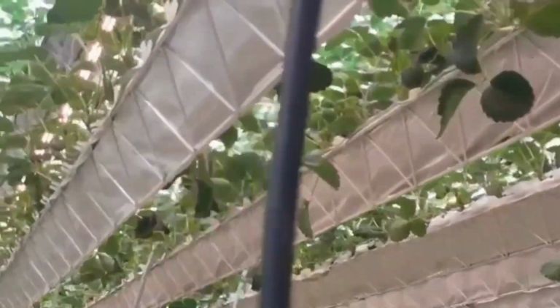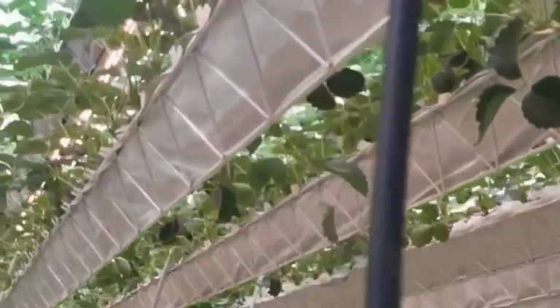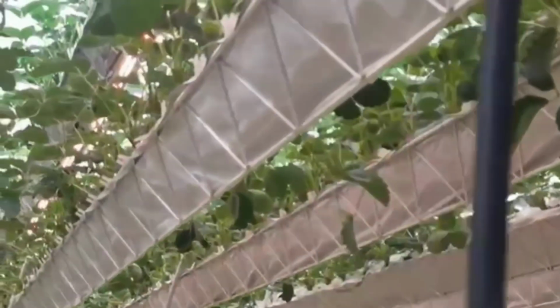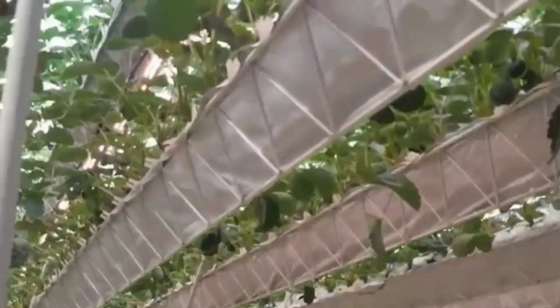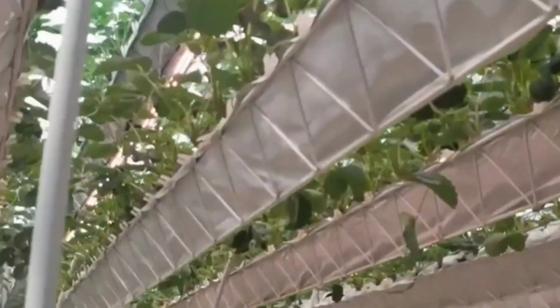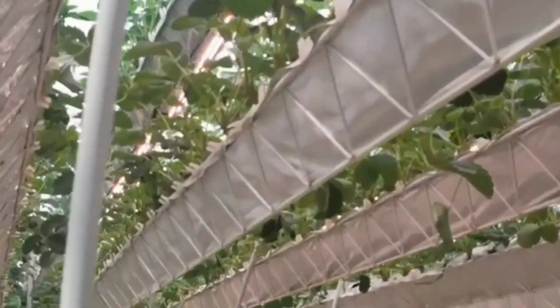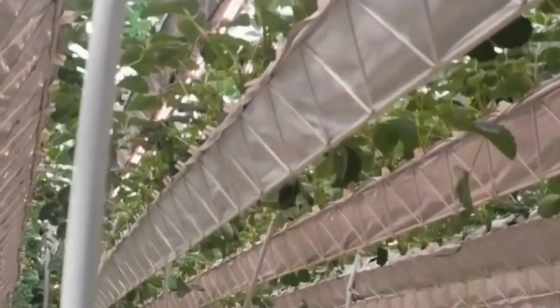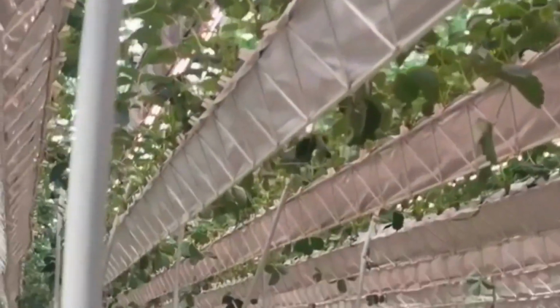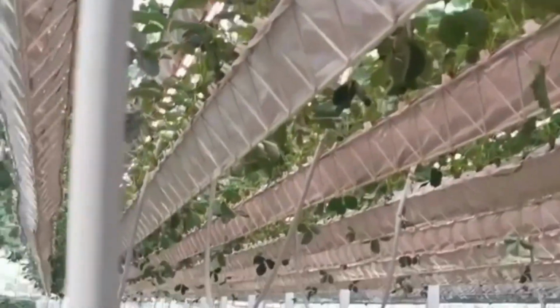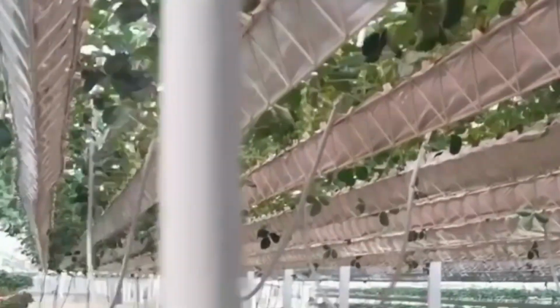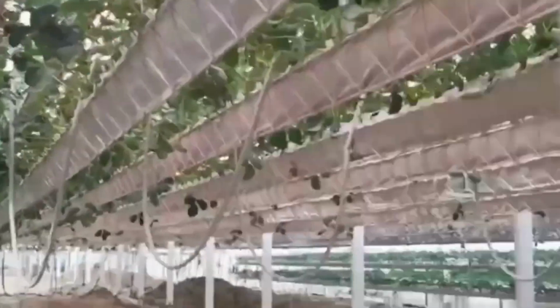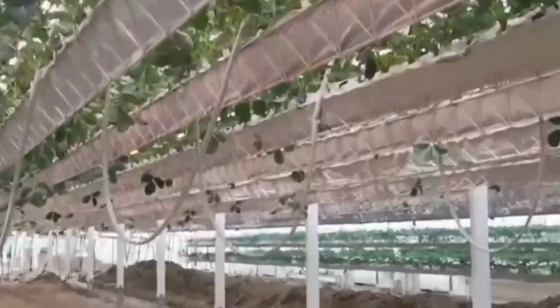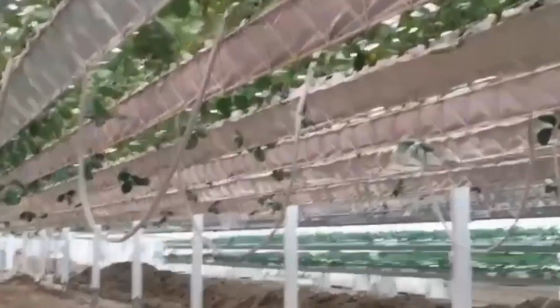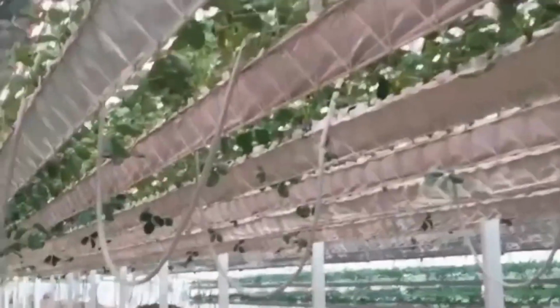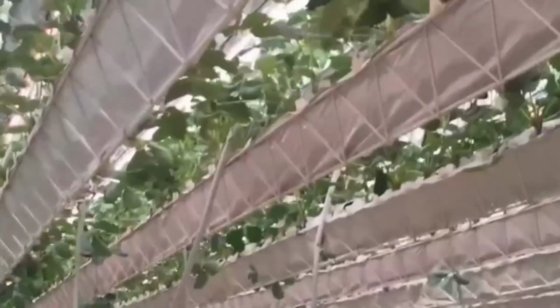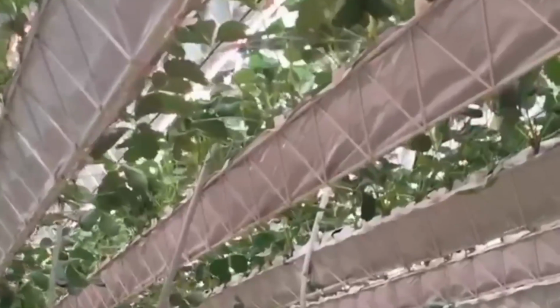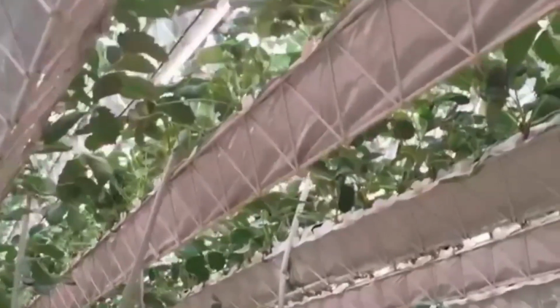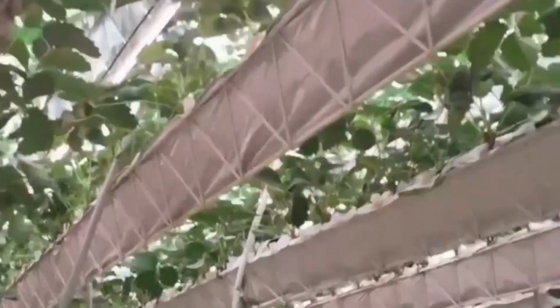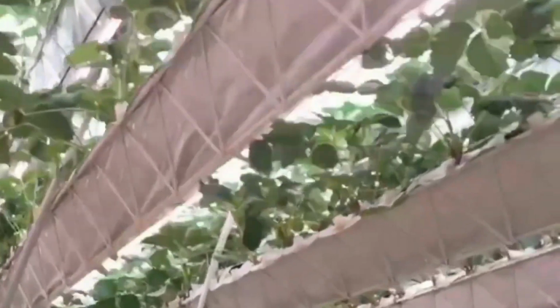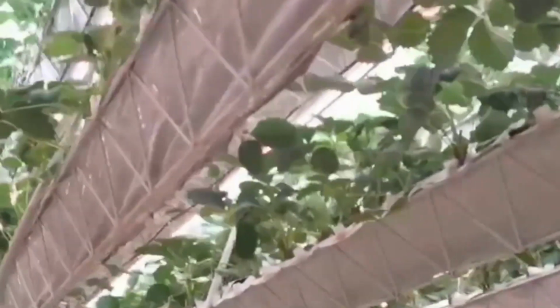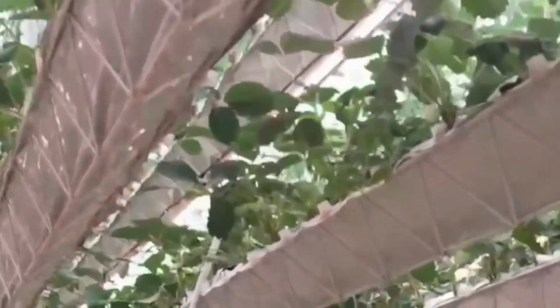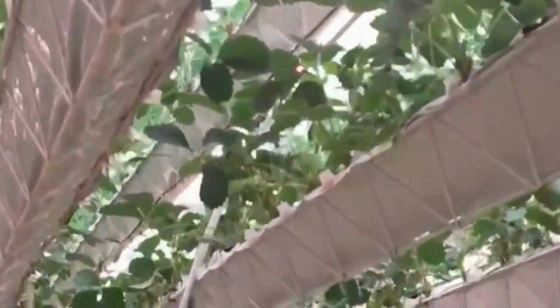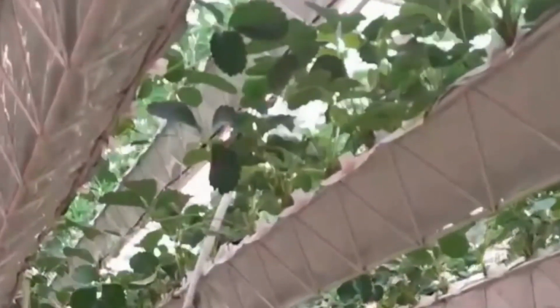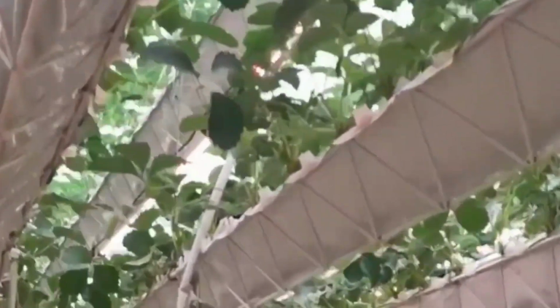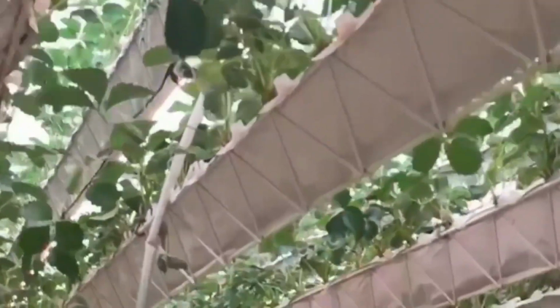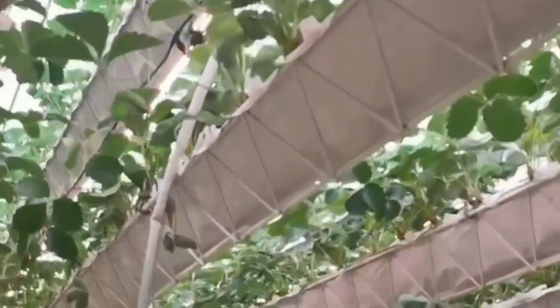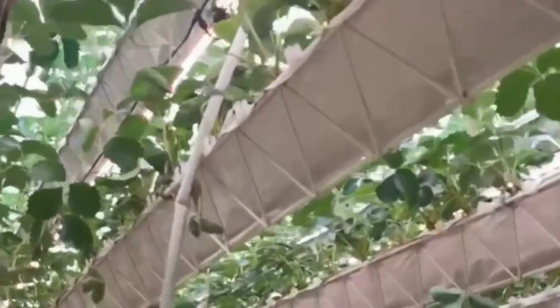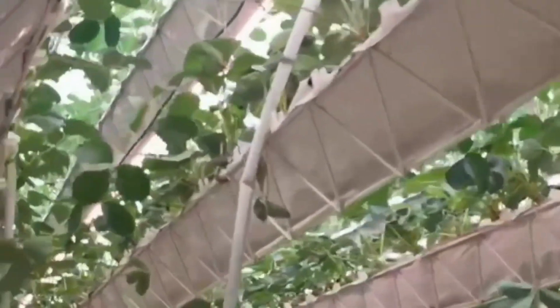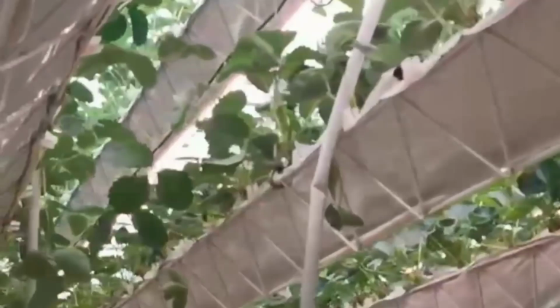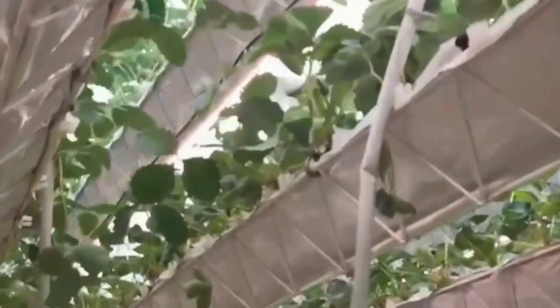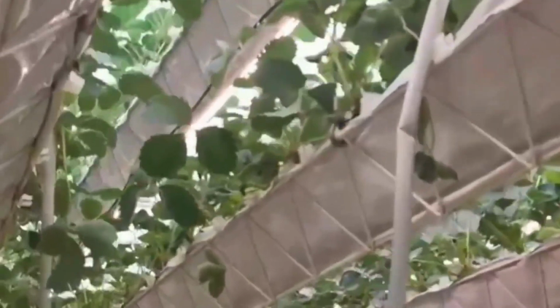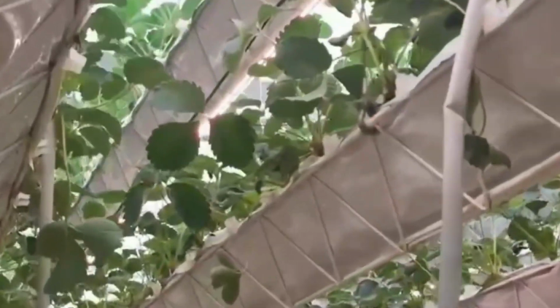Welcome to the future of indoor horticulture, with plant-growing lamps from An Uncall LED, where technology and nature flourish together in perfect harmony.